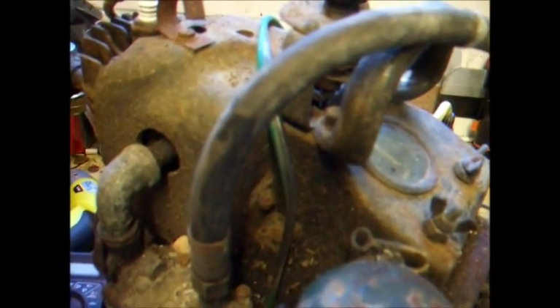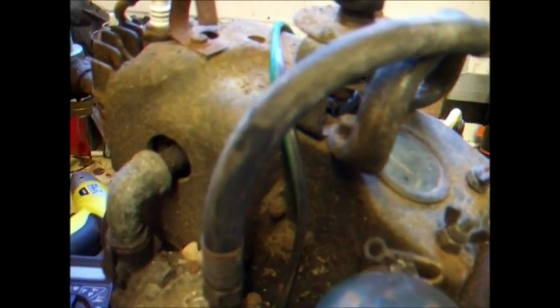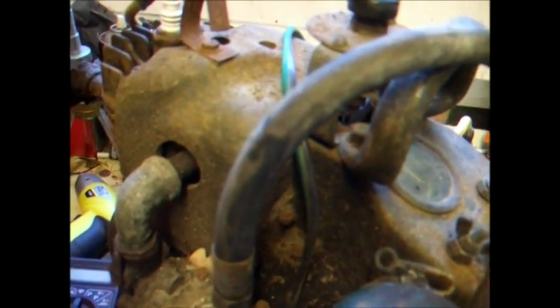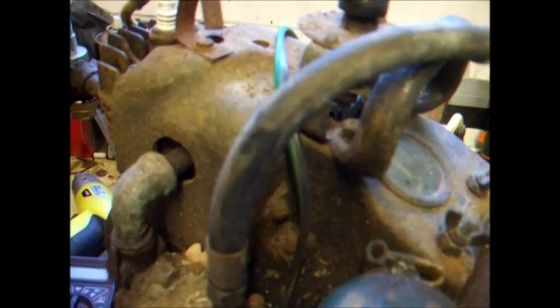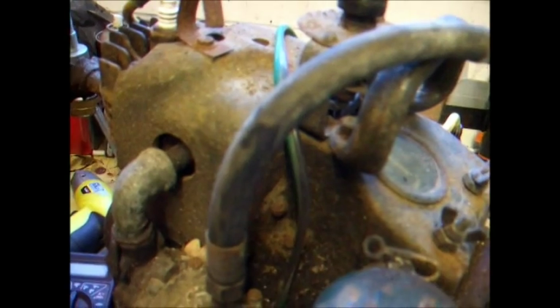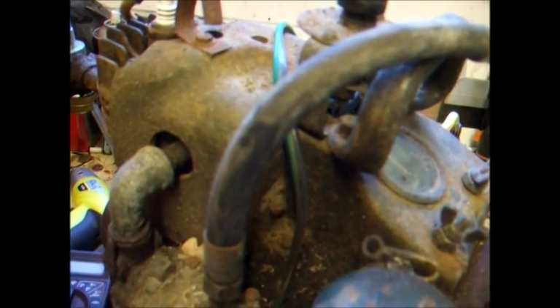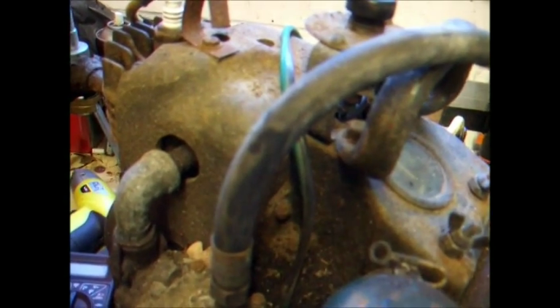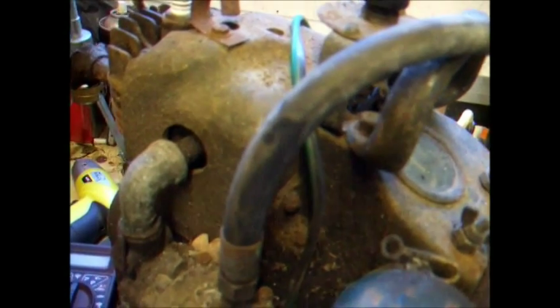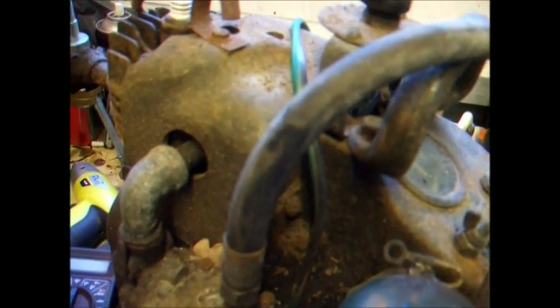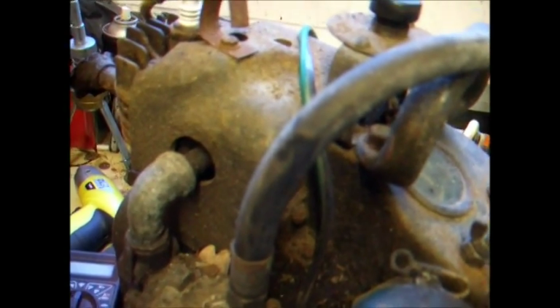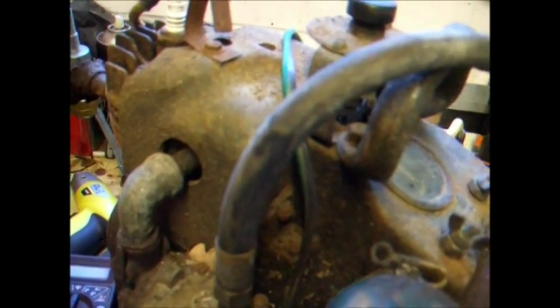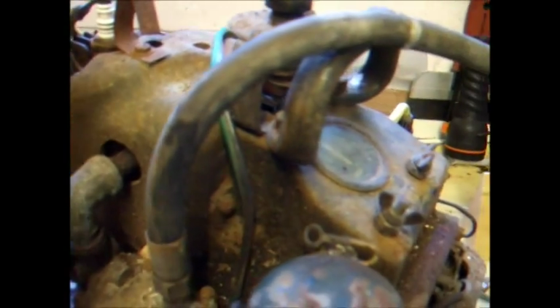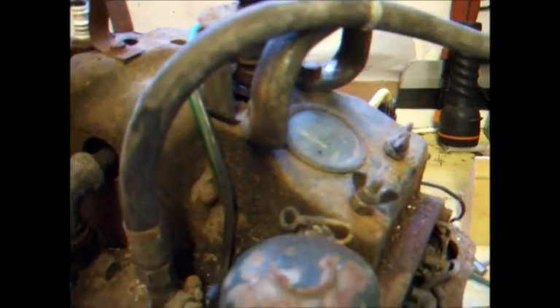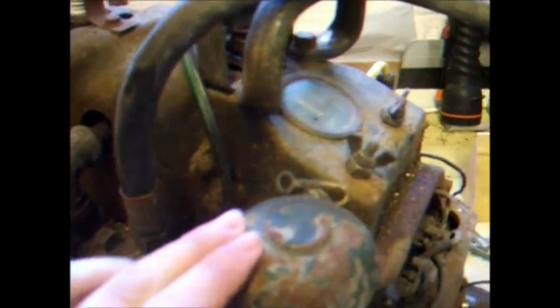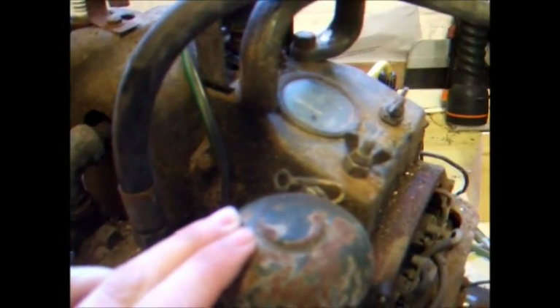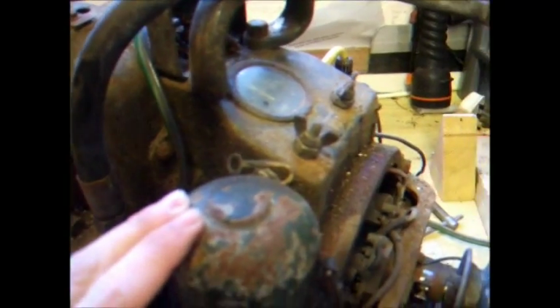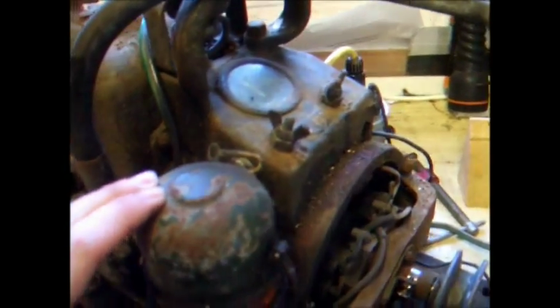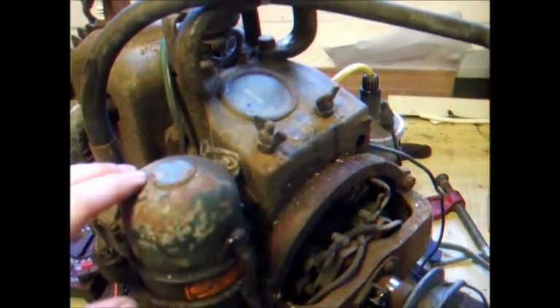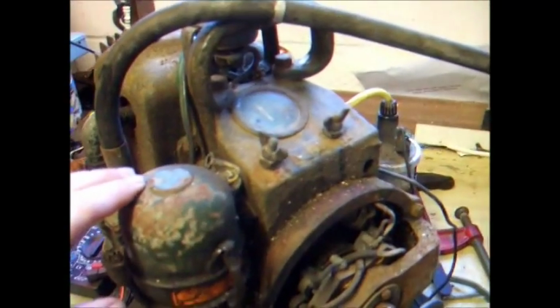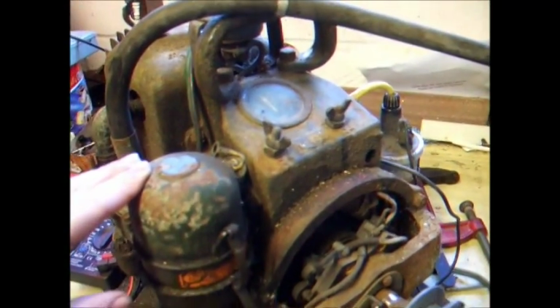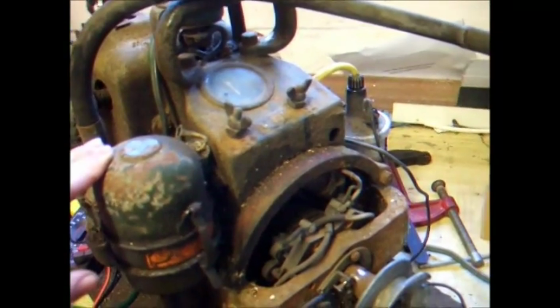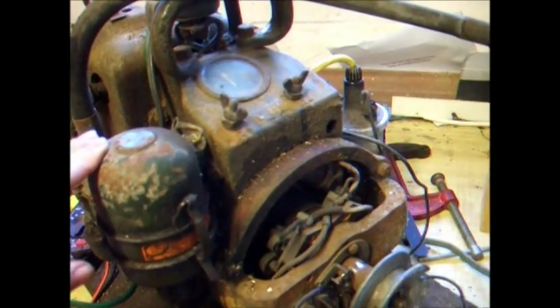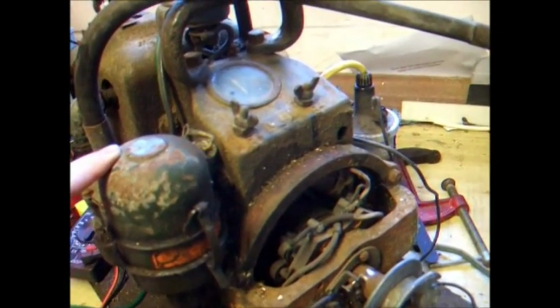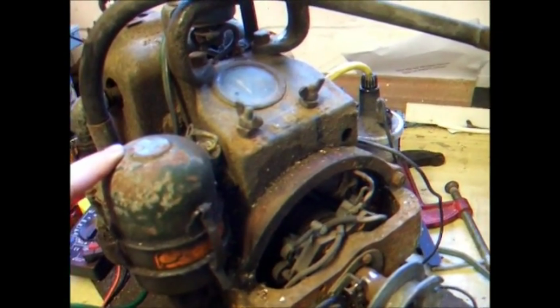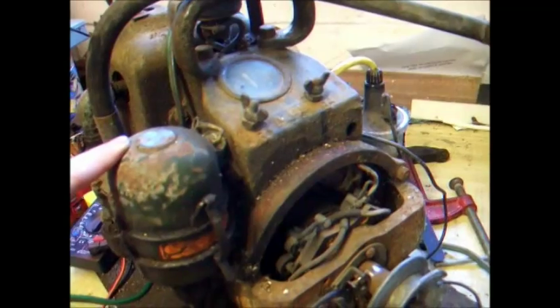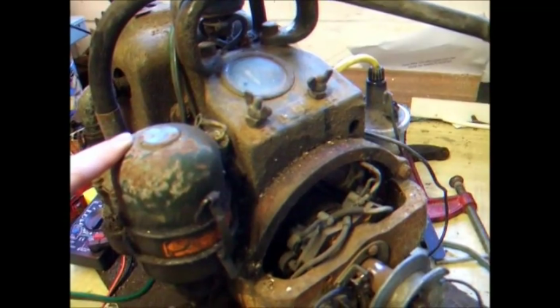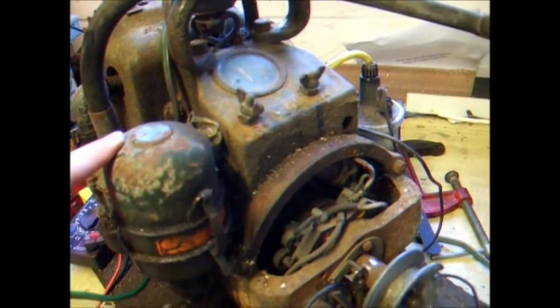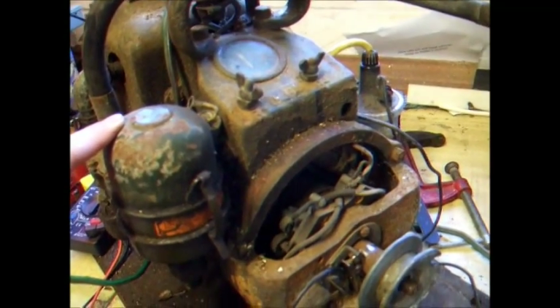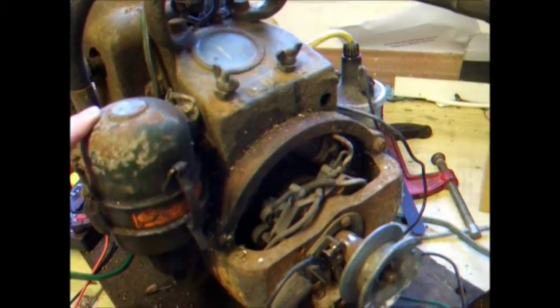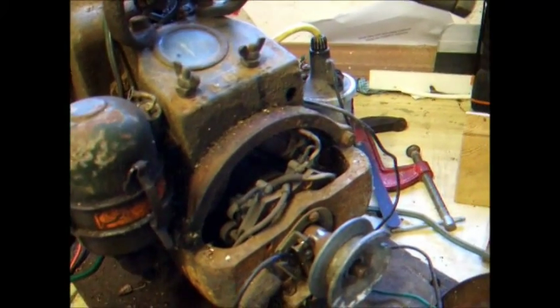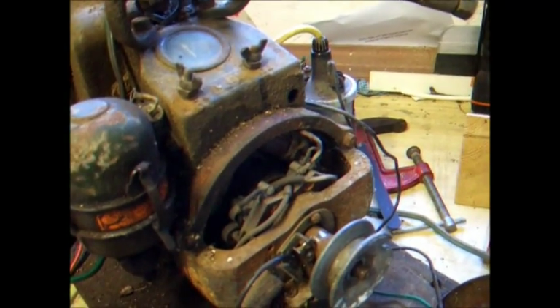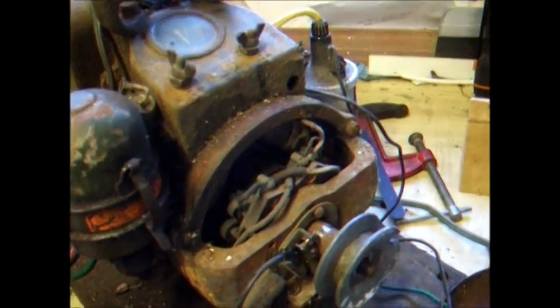I doubt it's done any more than a couple of hours of run time since being removed from the tank, and I doubt it did much run time when it was in the tank. Apparently these could charge a flat battery in about 10 minutes to a point where it would start an engine — so that's pretty good going.